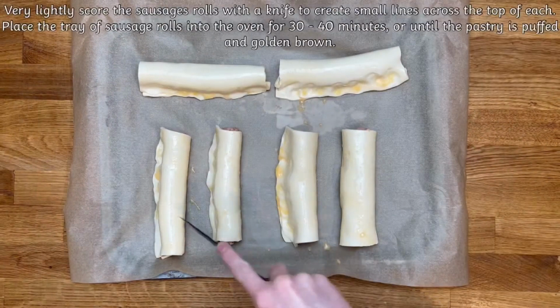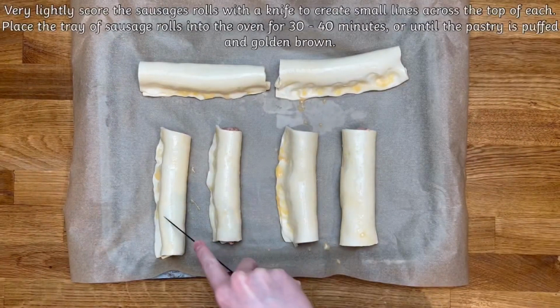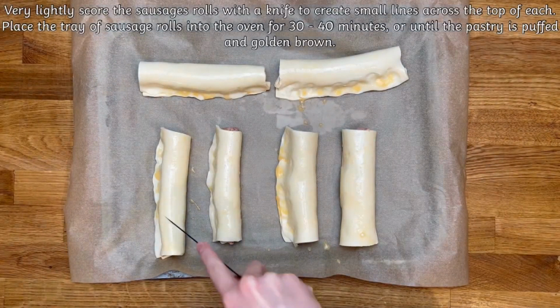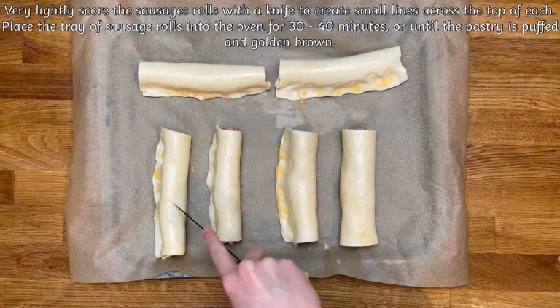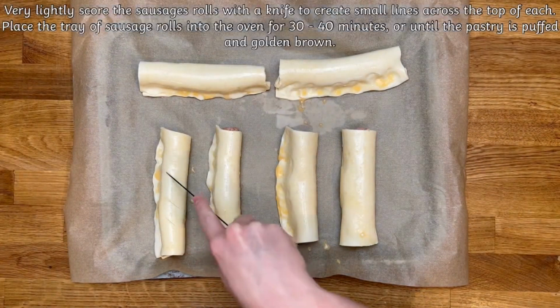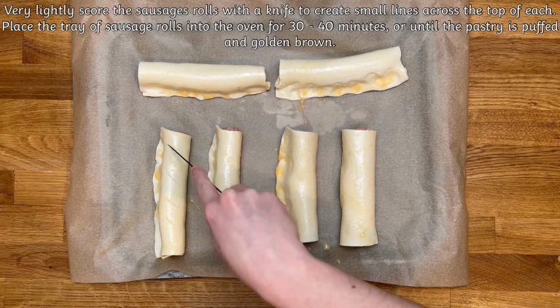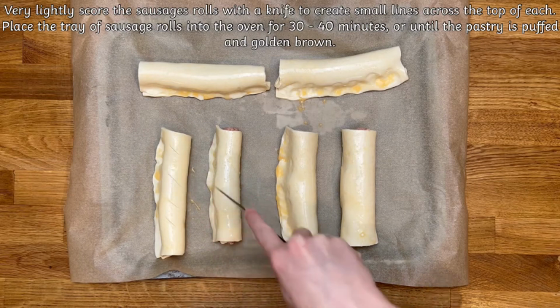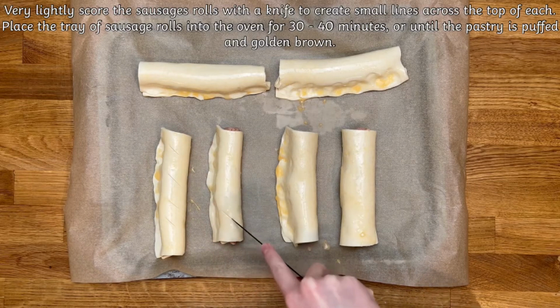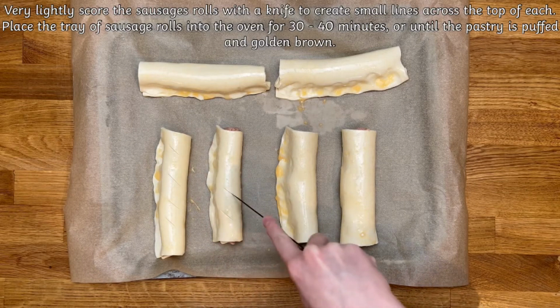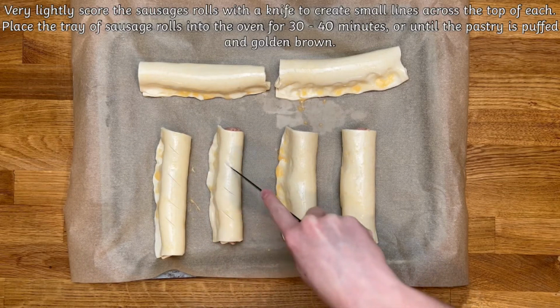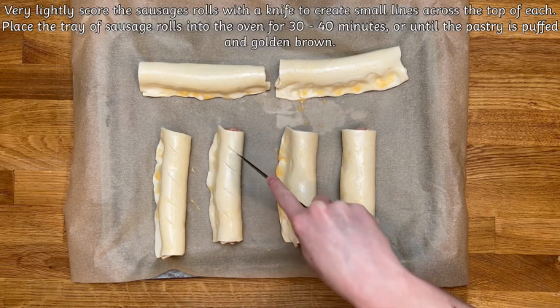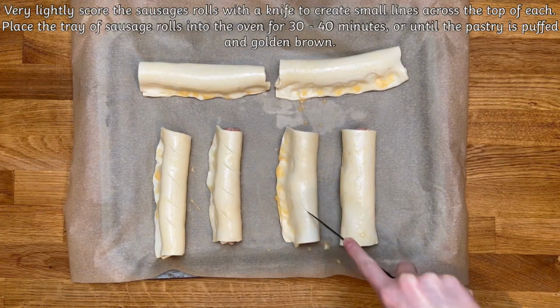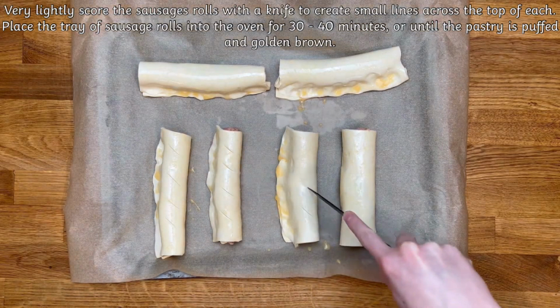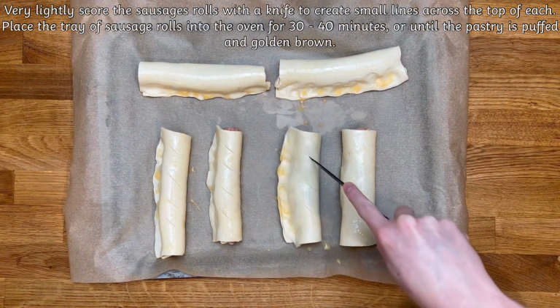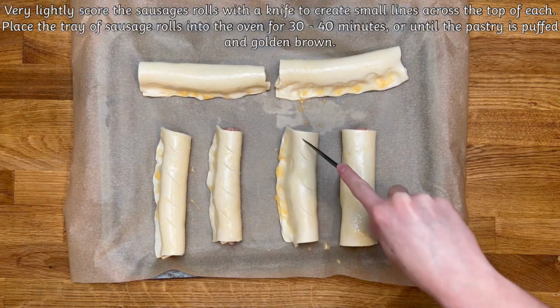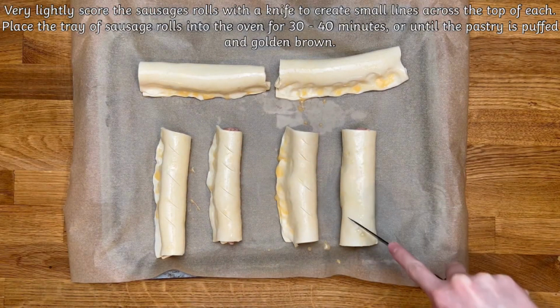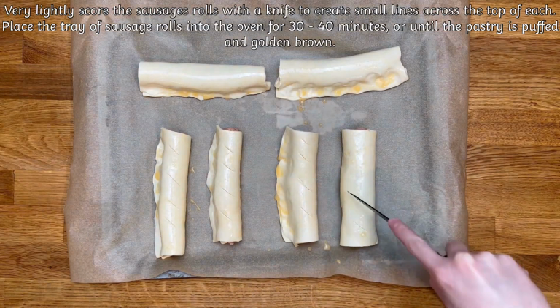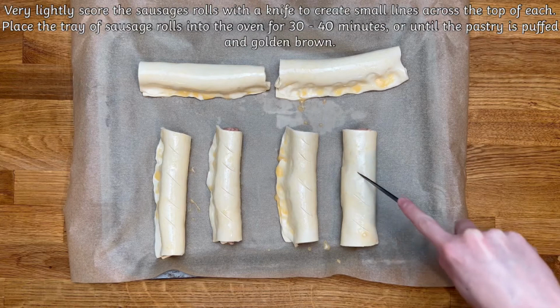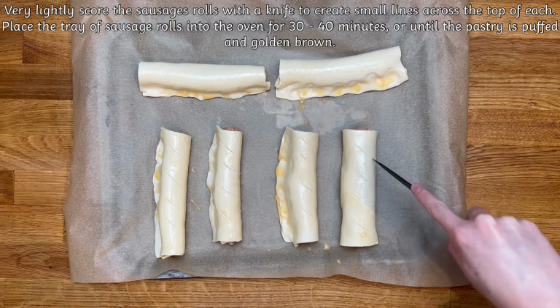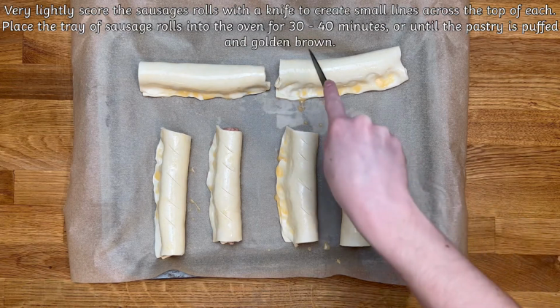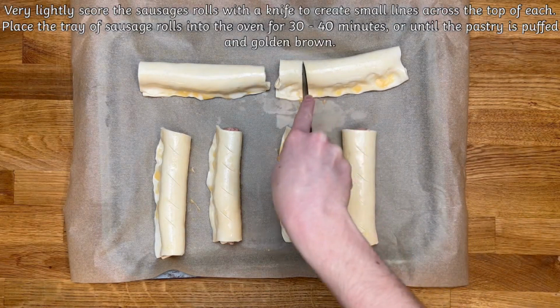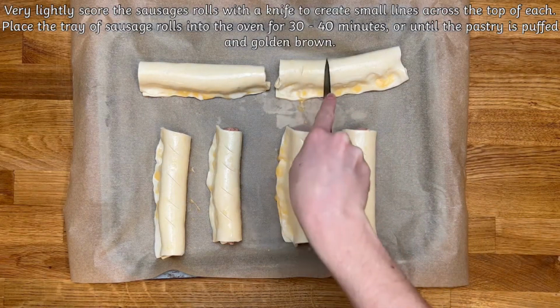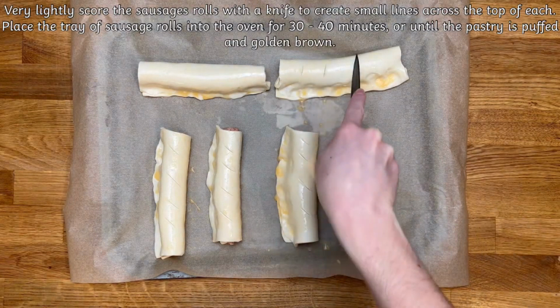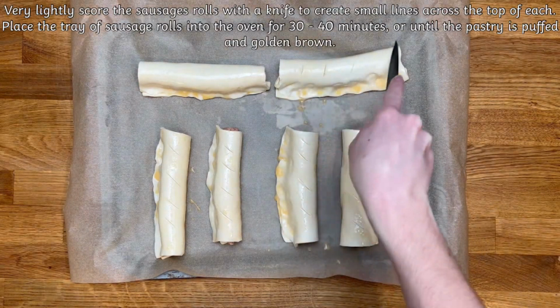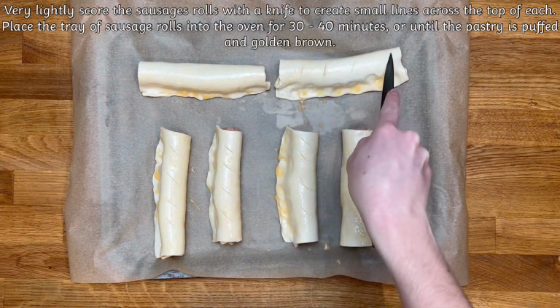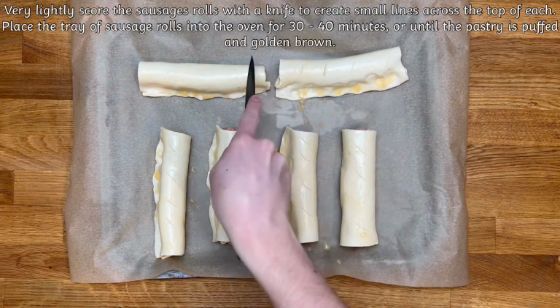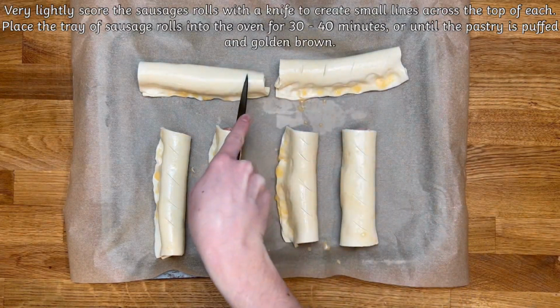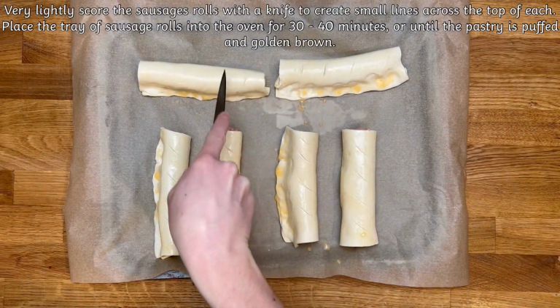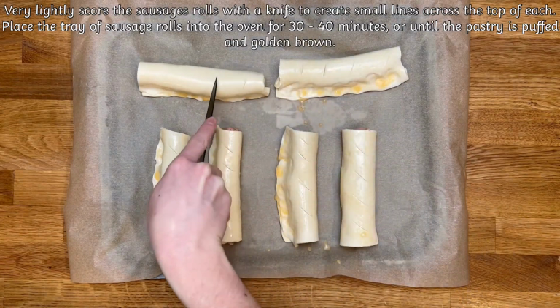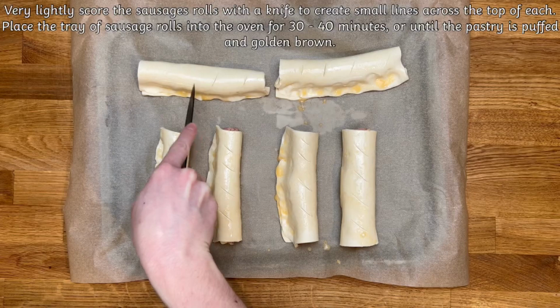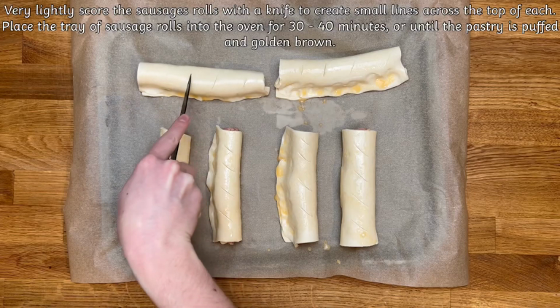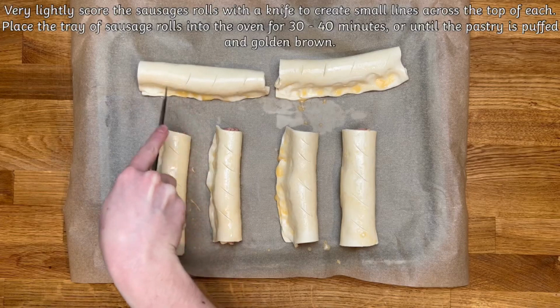Now very lightly score the sausage rolls with a knife to create small lines across the top of each. Place the tray of sausage rolls into the oven for 30 to 40 minutes, or until the pastry is puffed and golden brown.